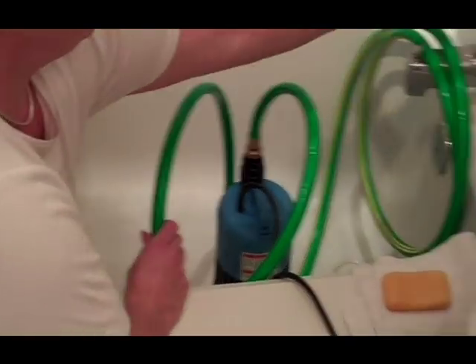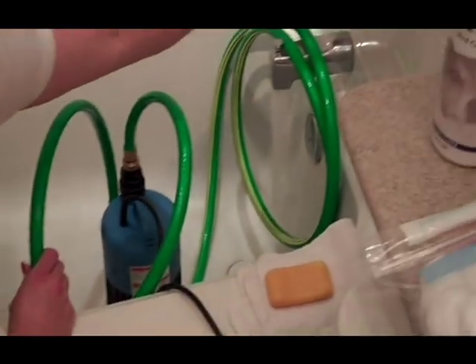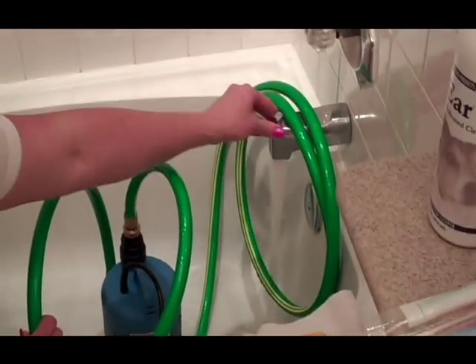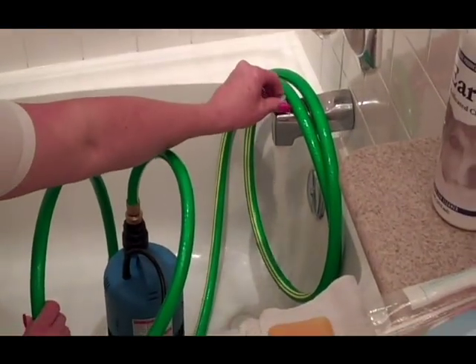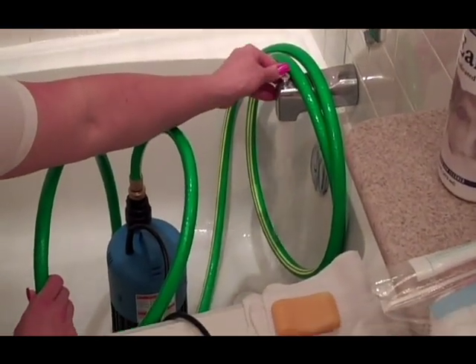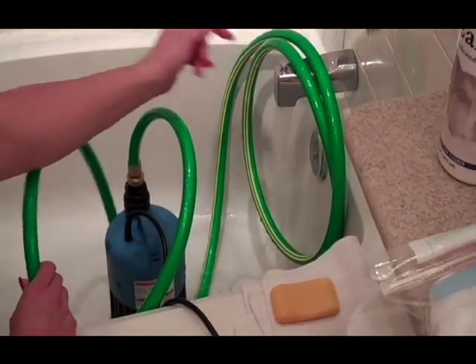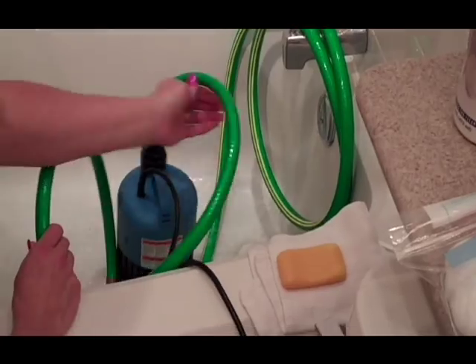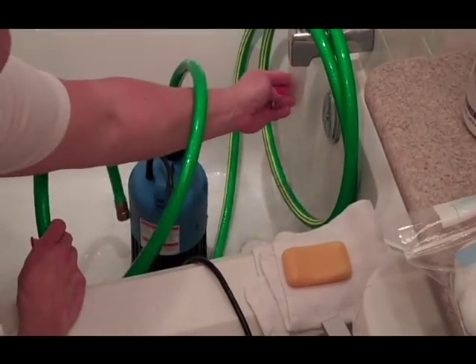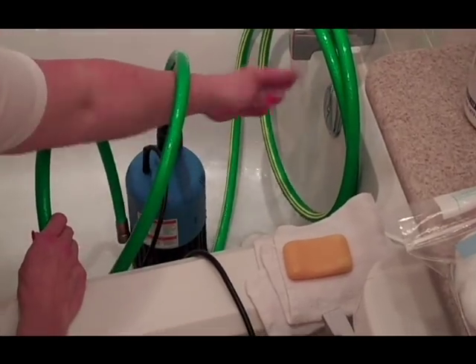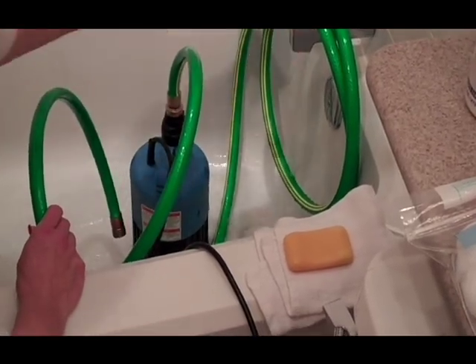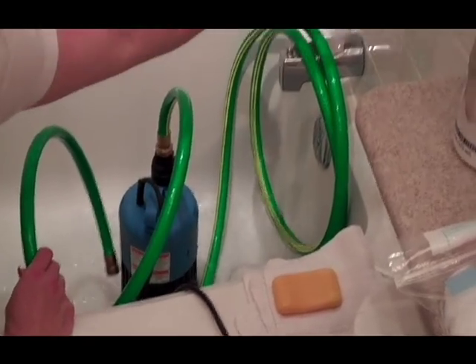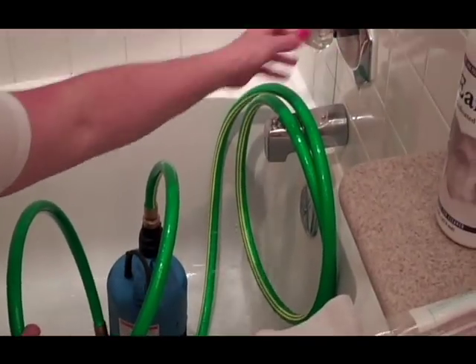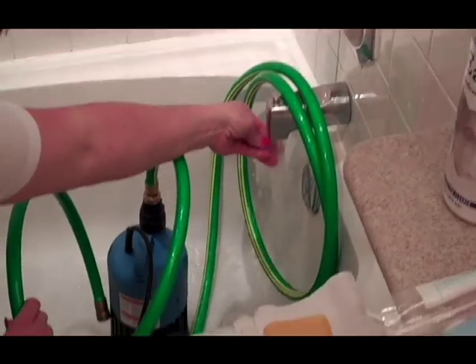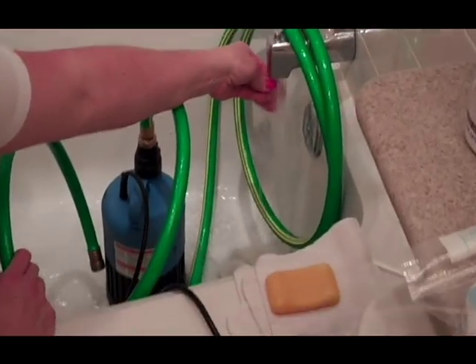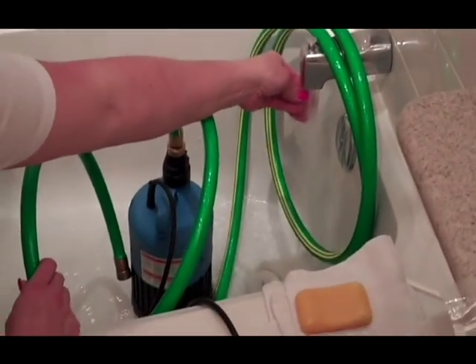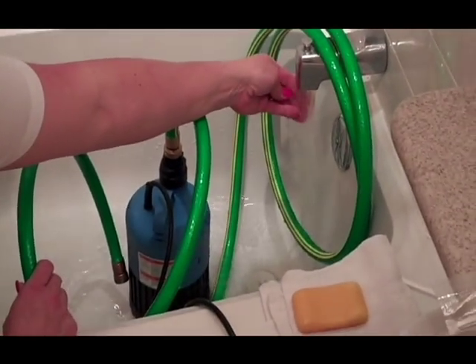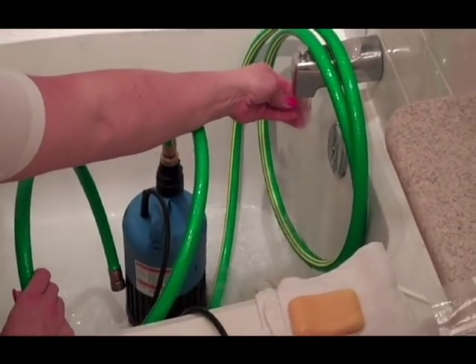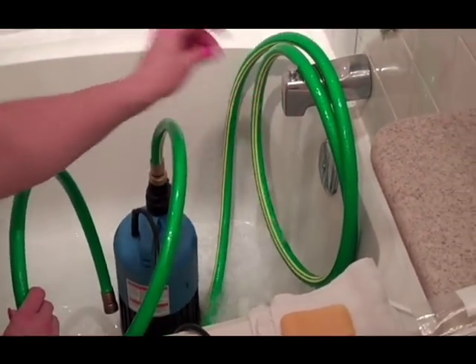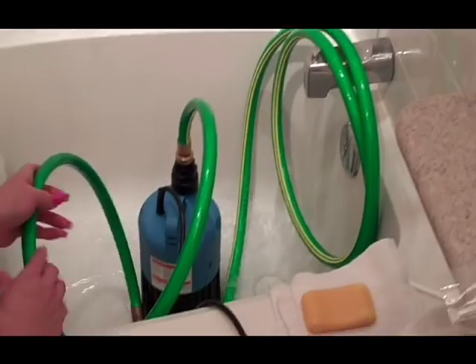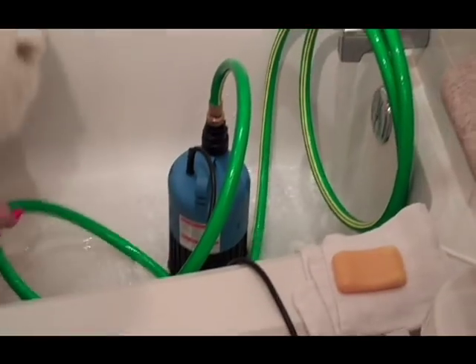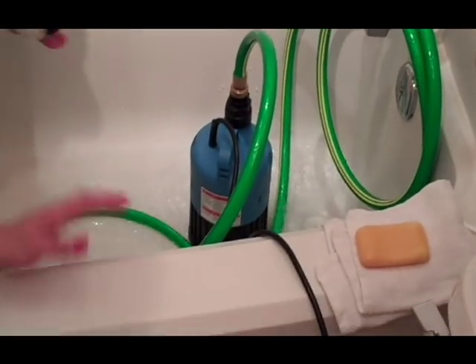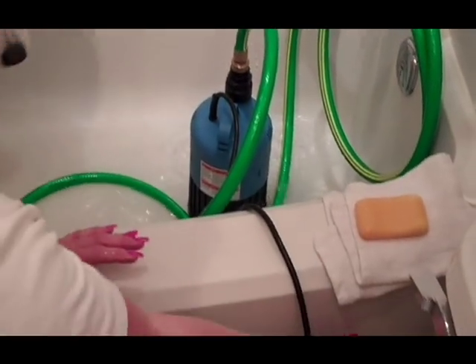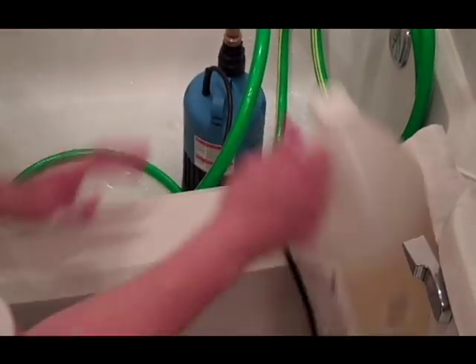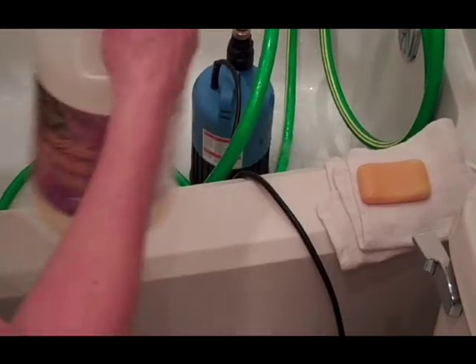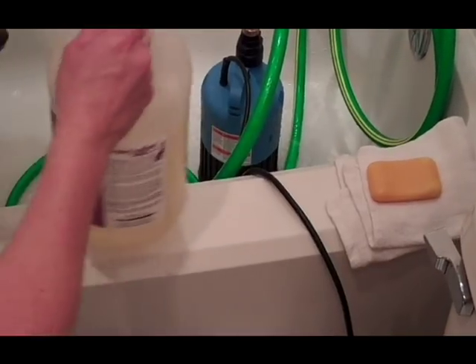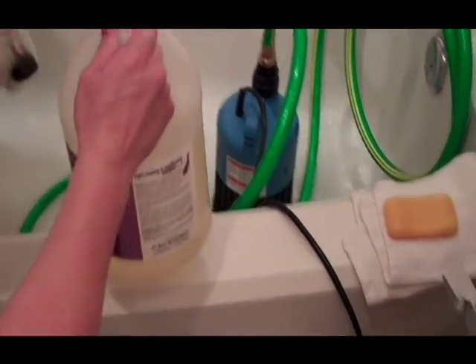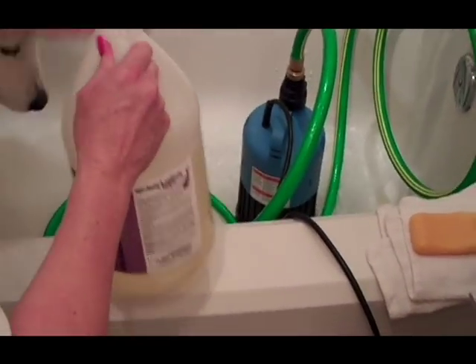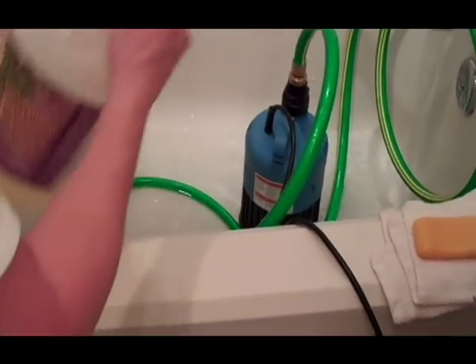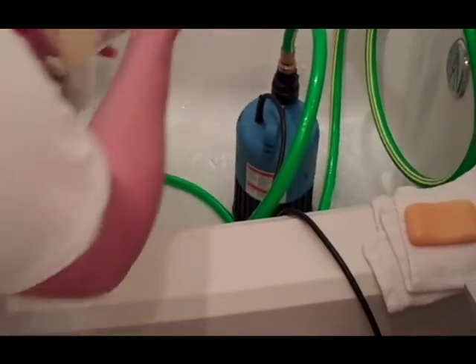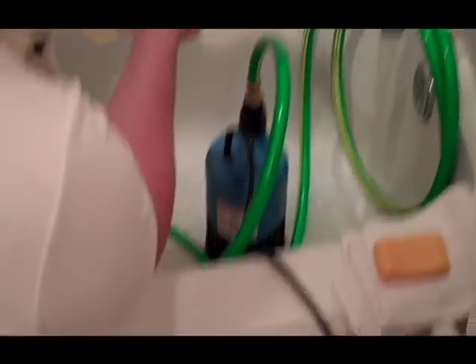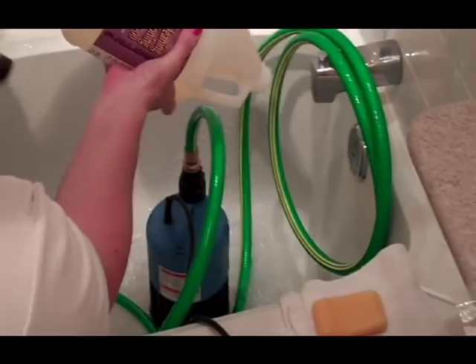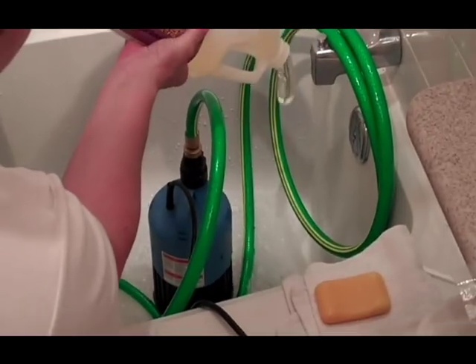As we do that, we want the water to be on the tepid side. When we do this, we want to add our shampoo. Be generous with the shampoo.